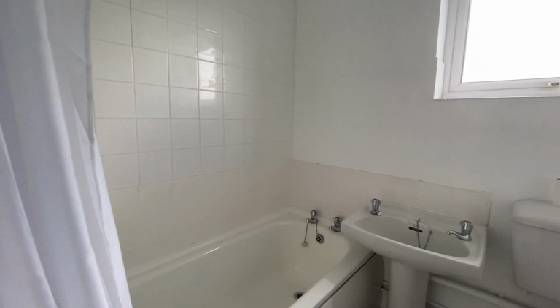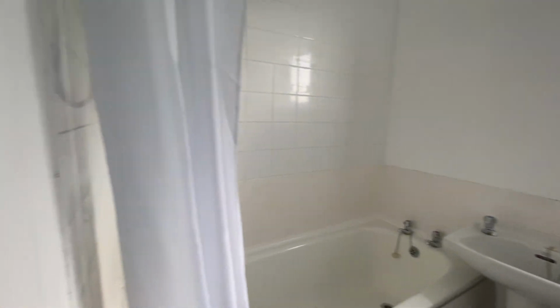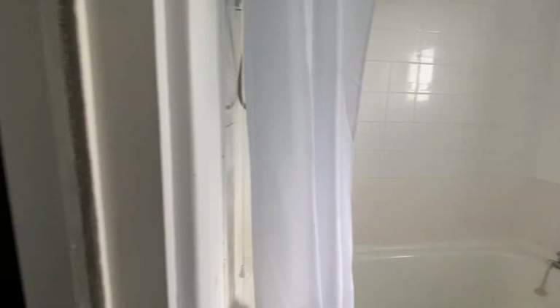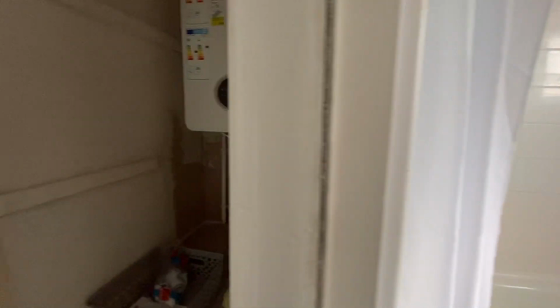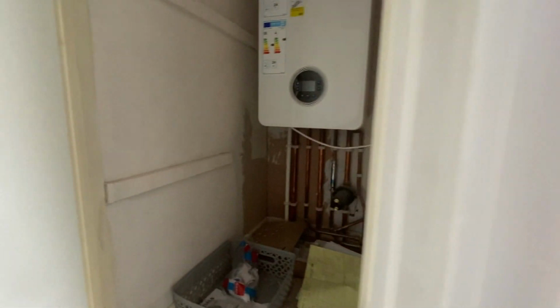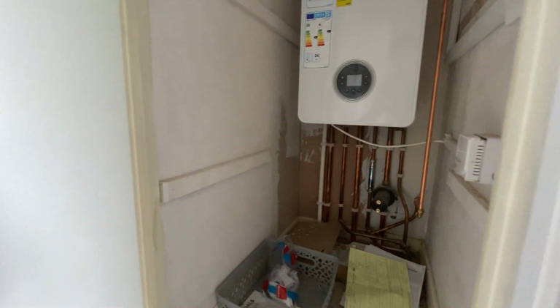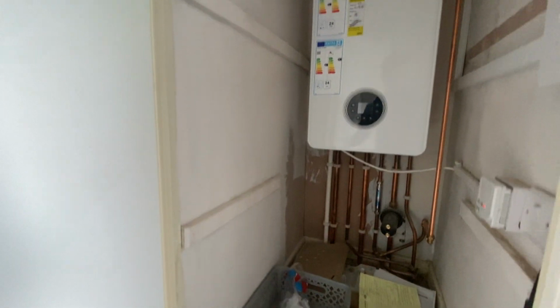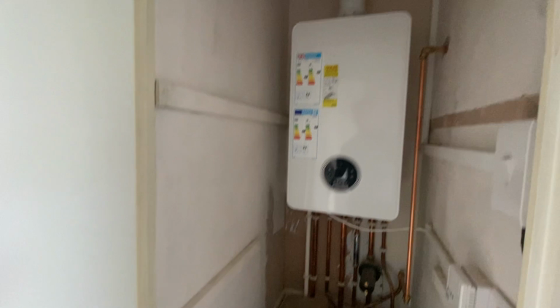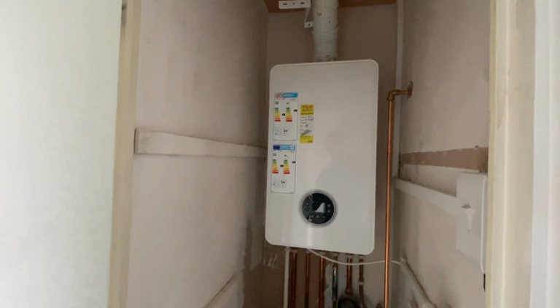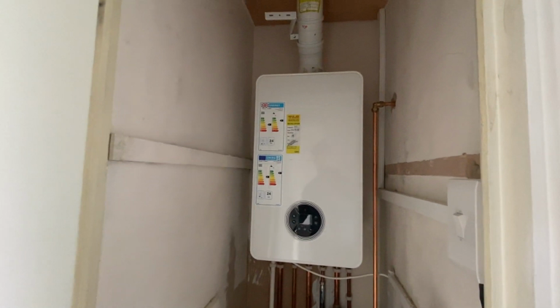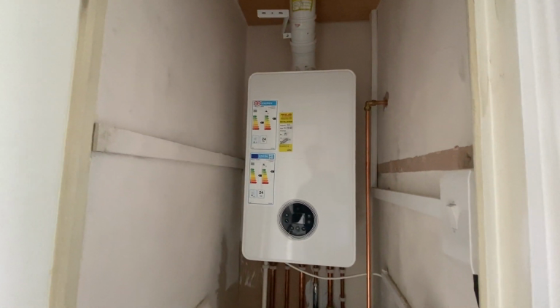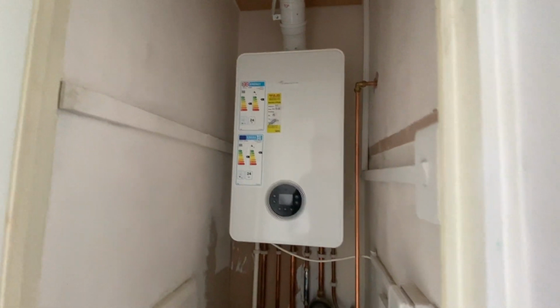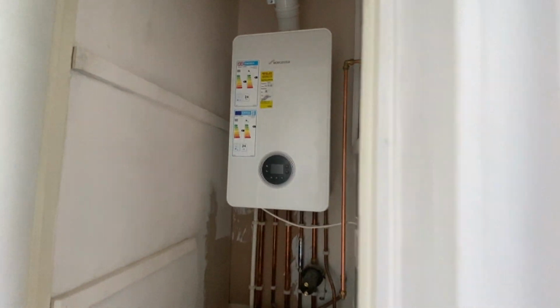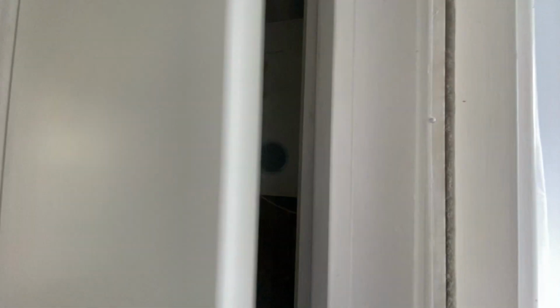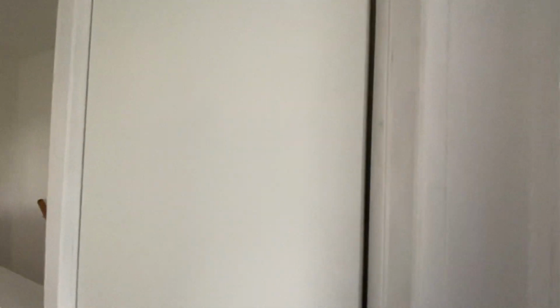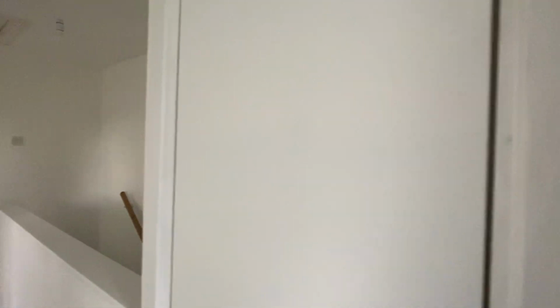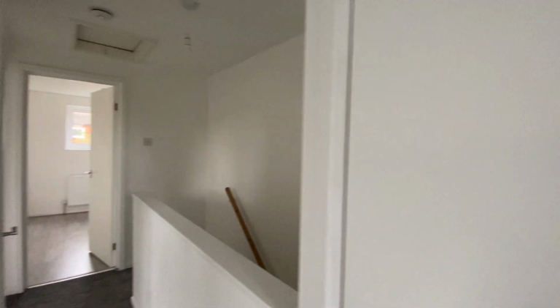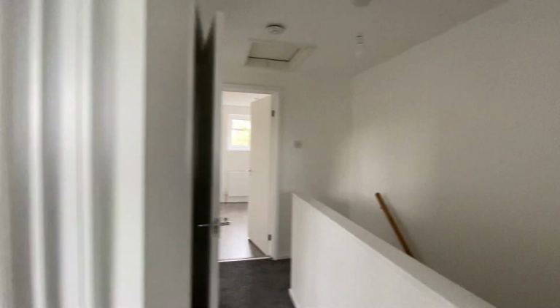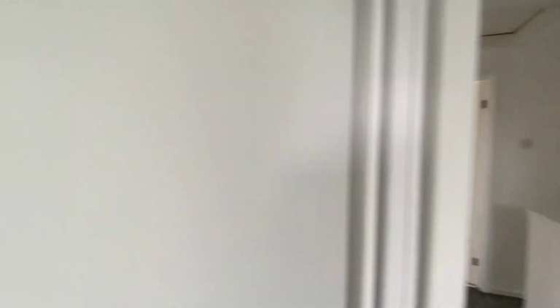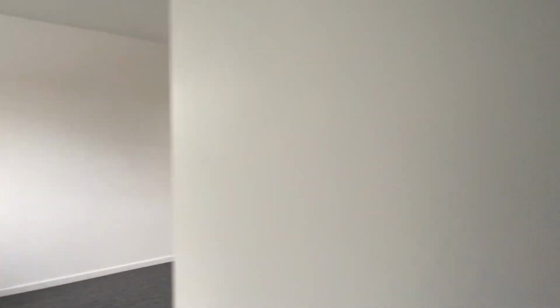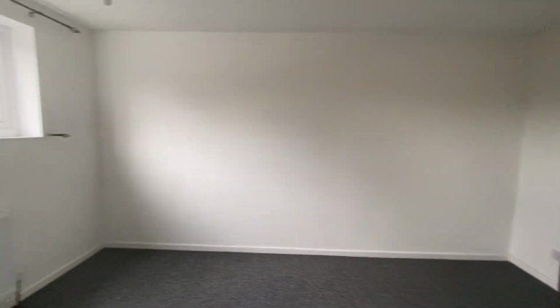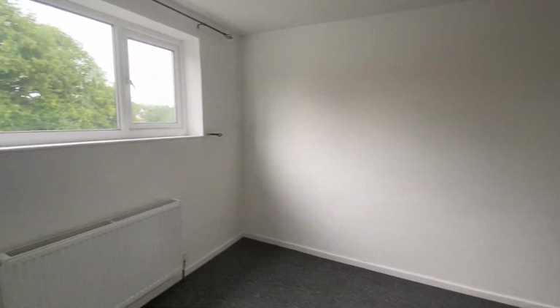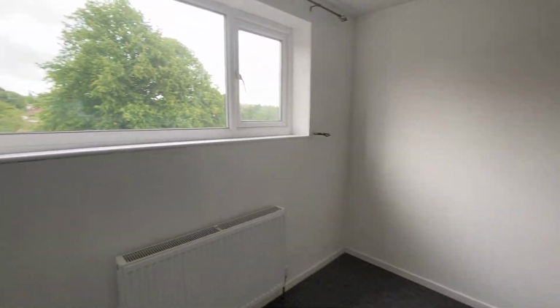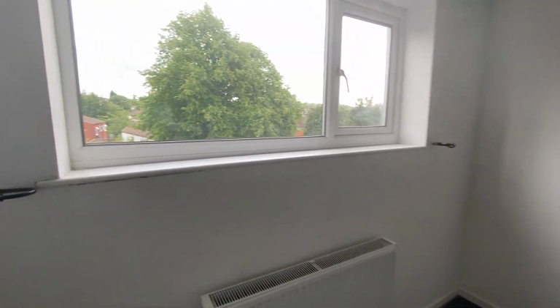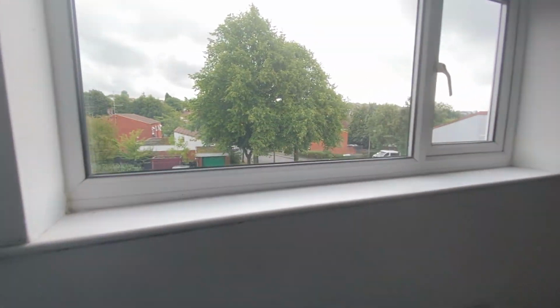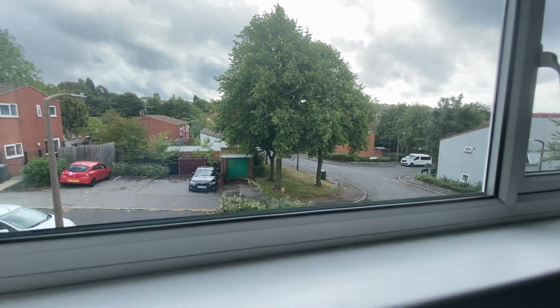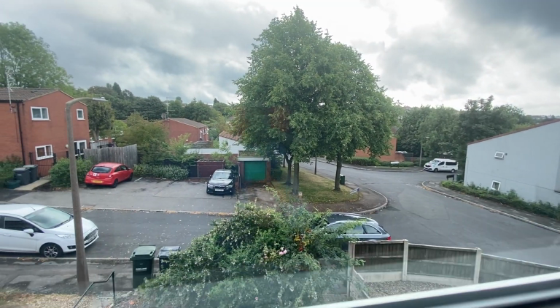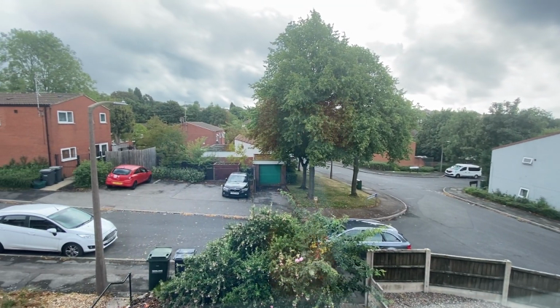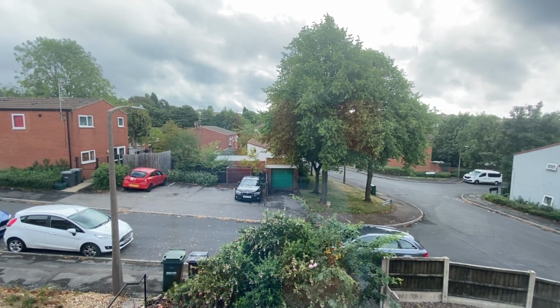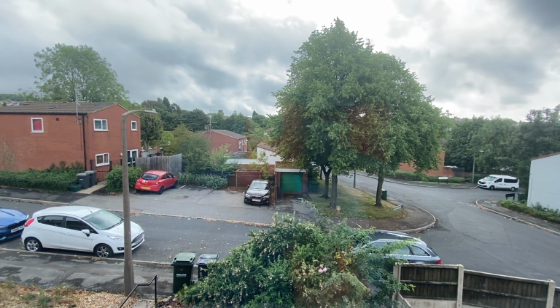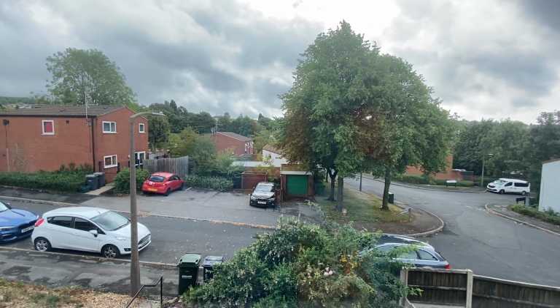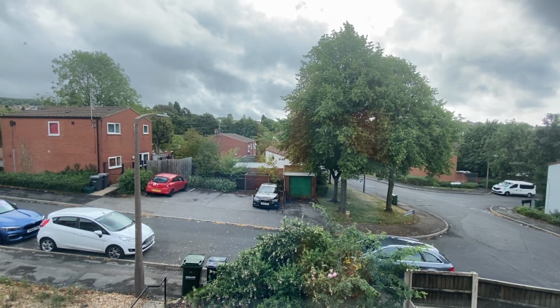Last but not least, we have a second storage cupboard which holds the Worcester boiler for the property. To summarise, this is a three bedroom property in Arnold, perfect for first-time buyers.